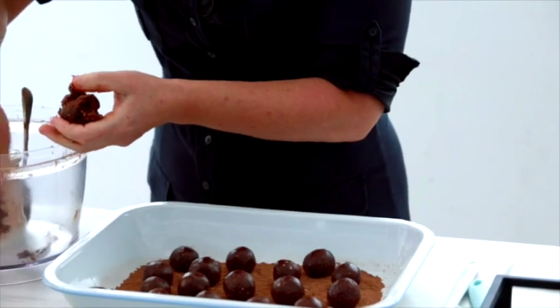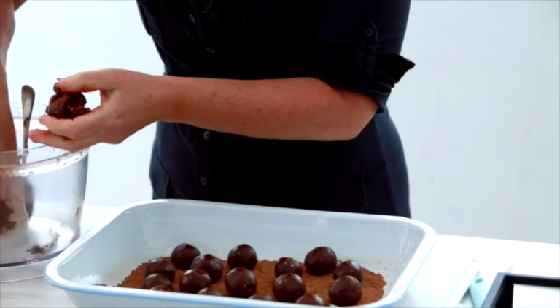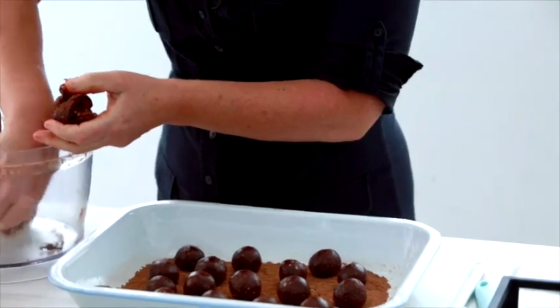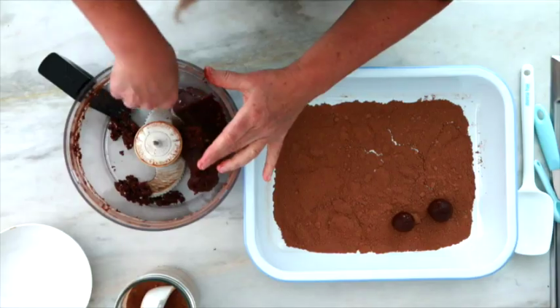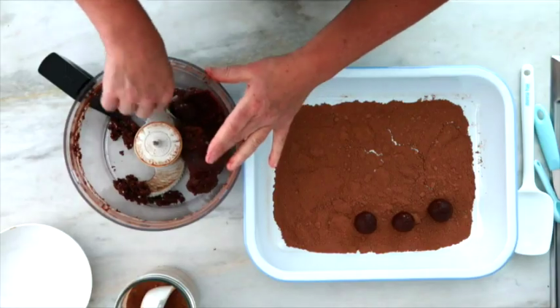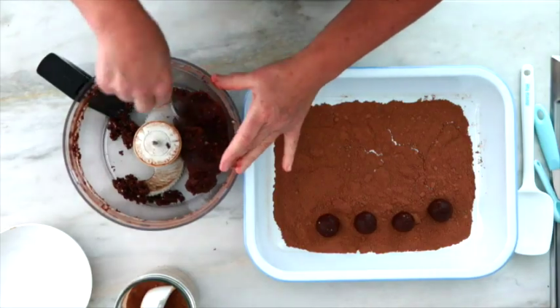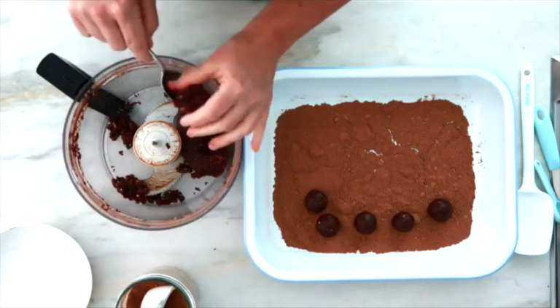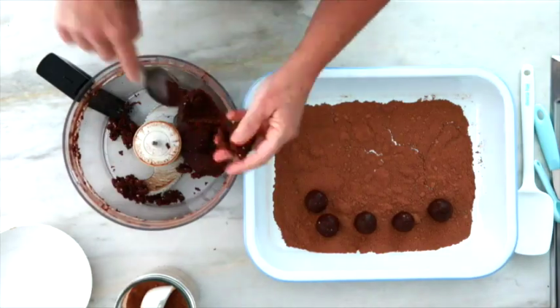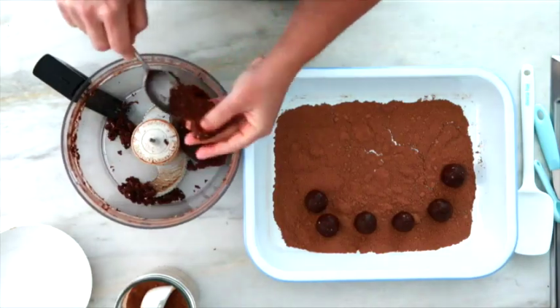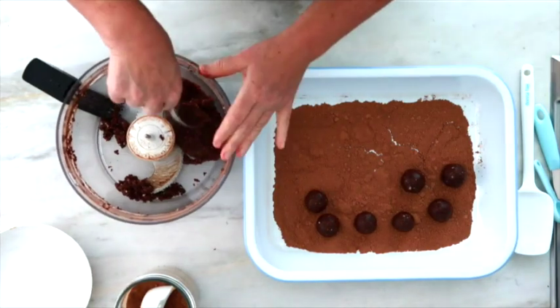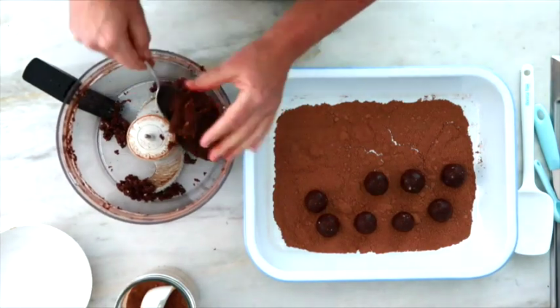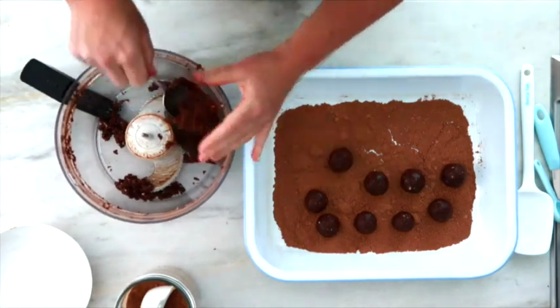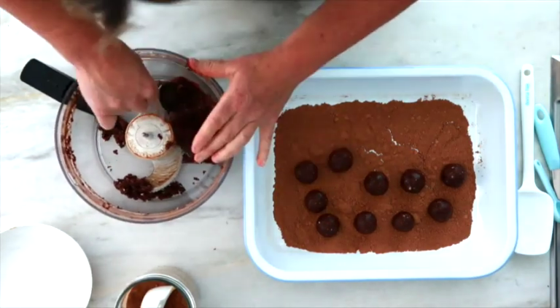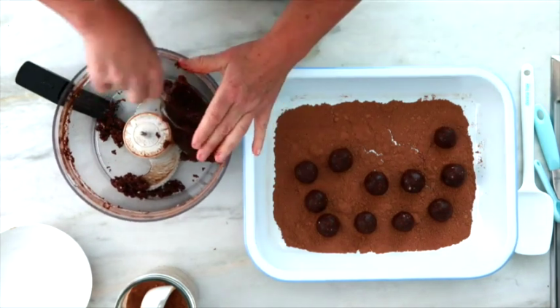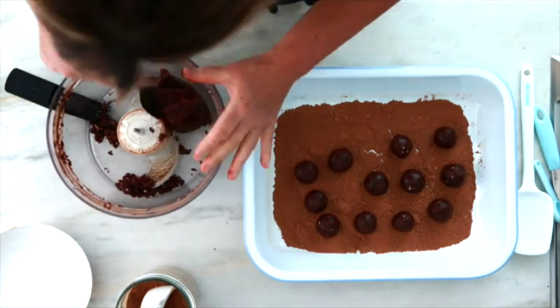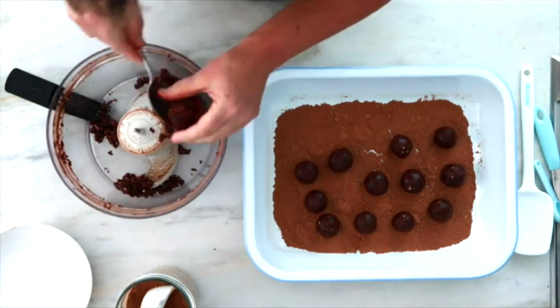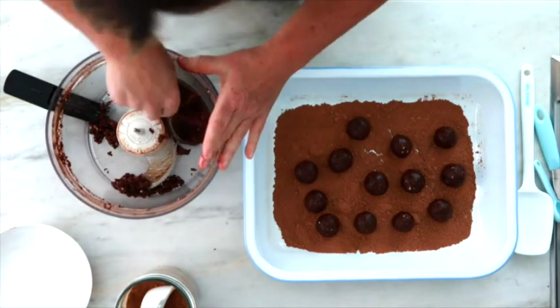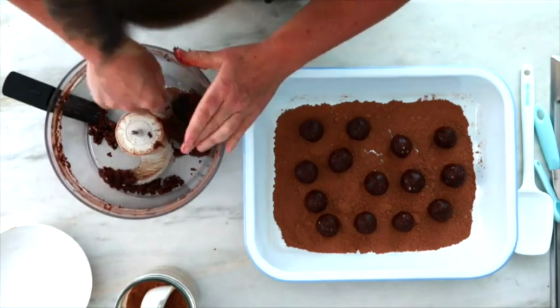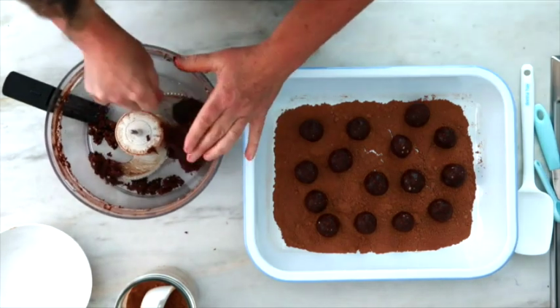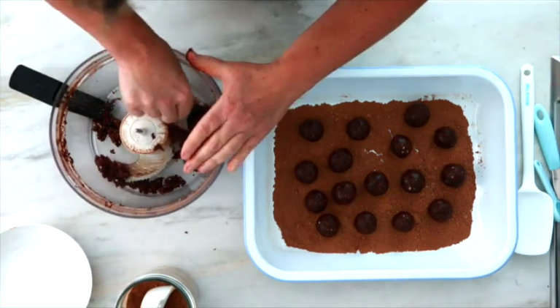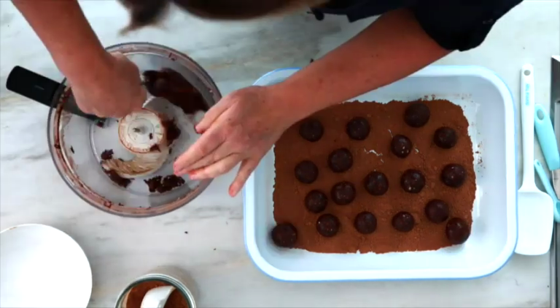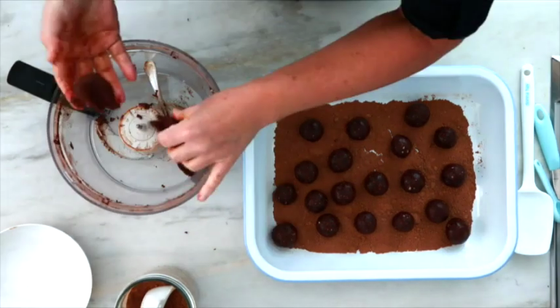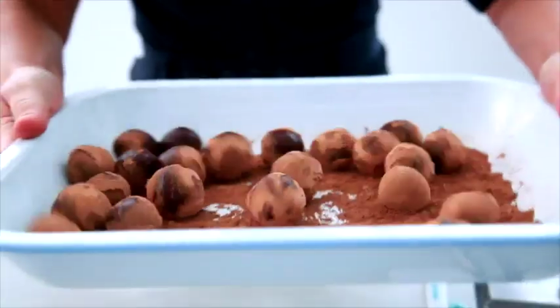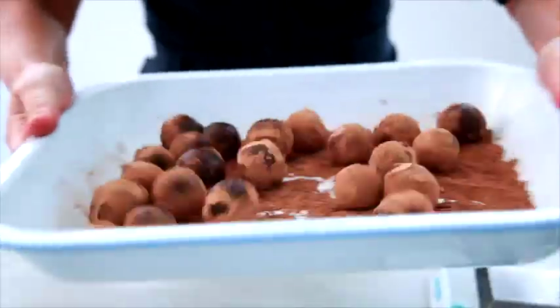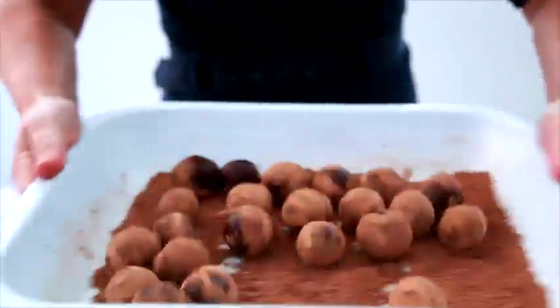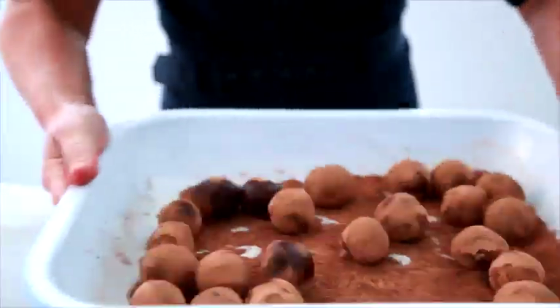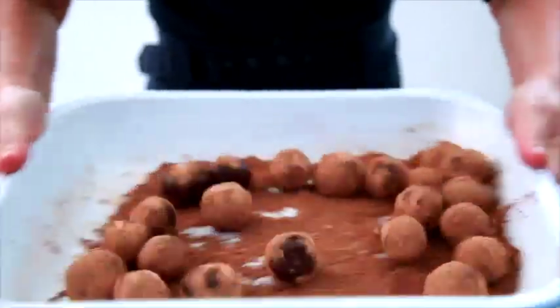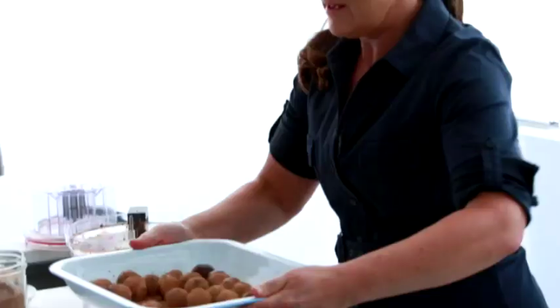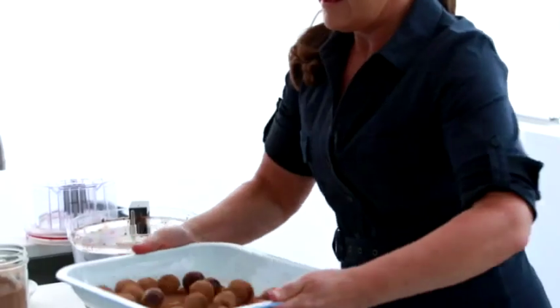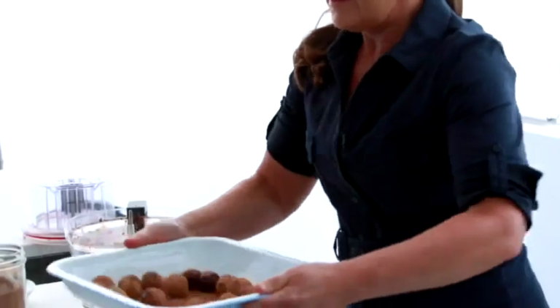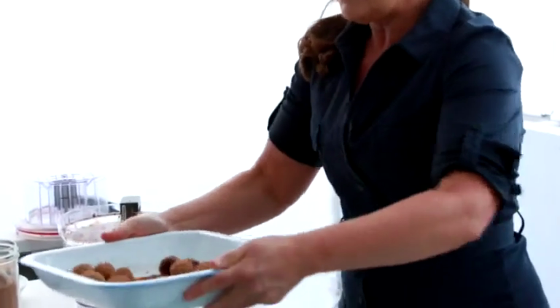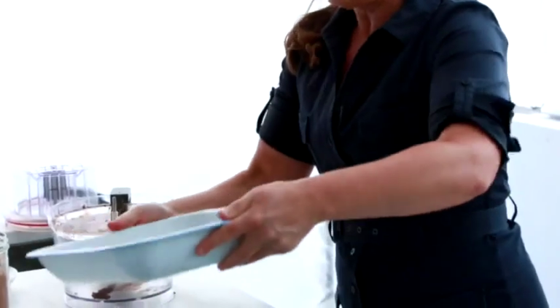They smell amazing. This is my kind of cooking — it's so therapeutic. I could actually roll these for hours, and then I love the trick at the end where you just shake the pan and the cacao just coats all of them.